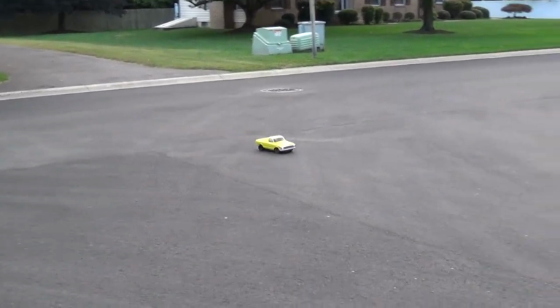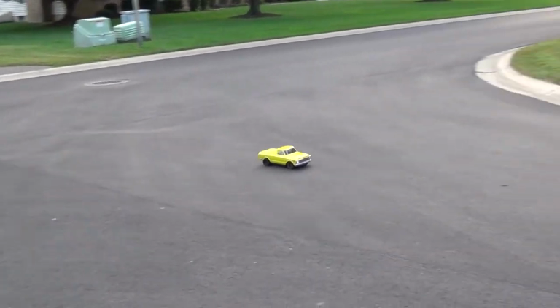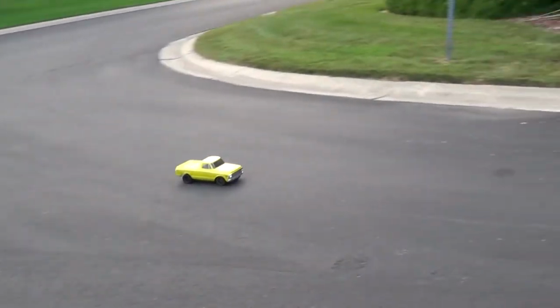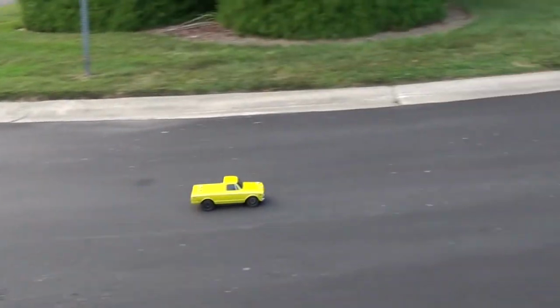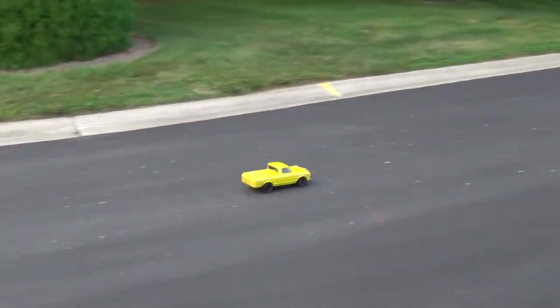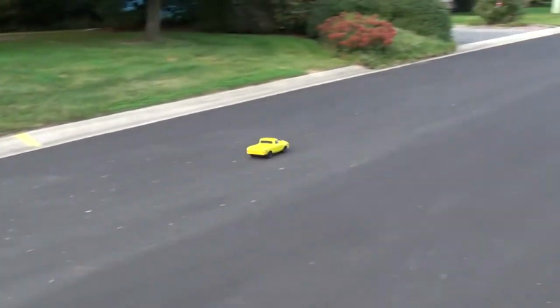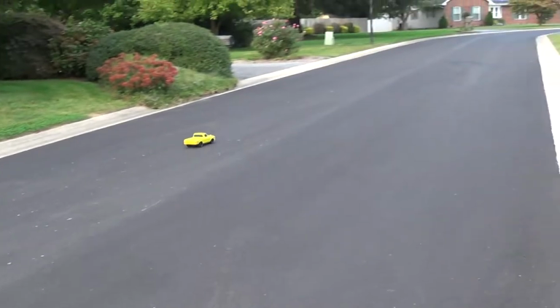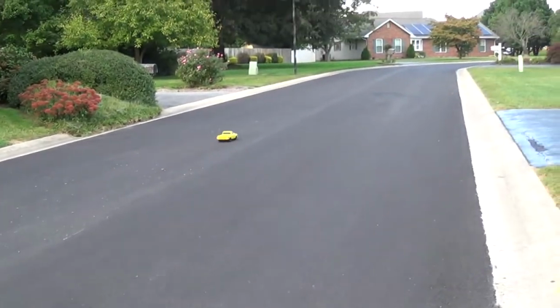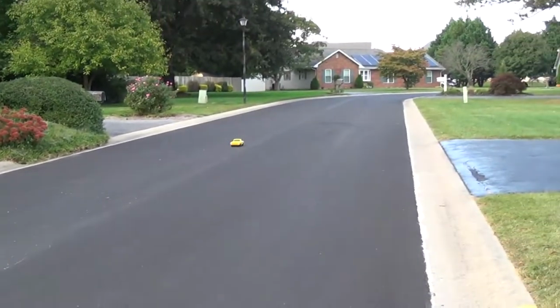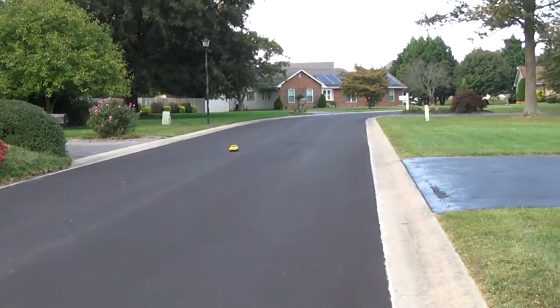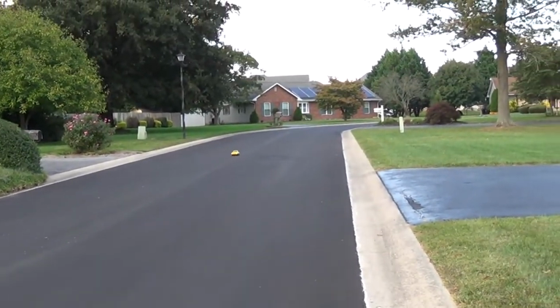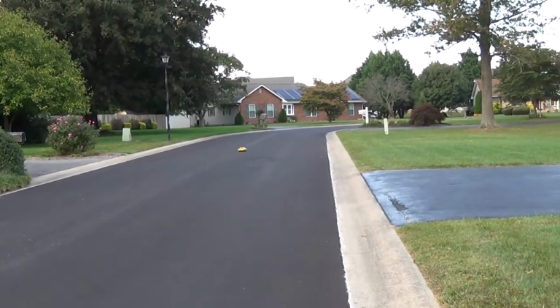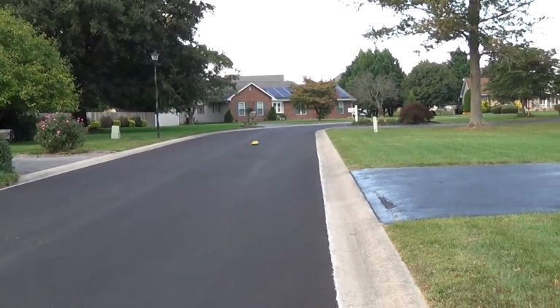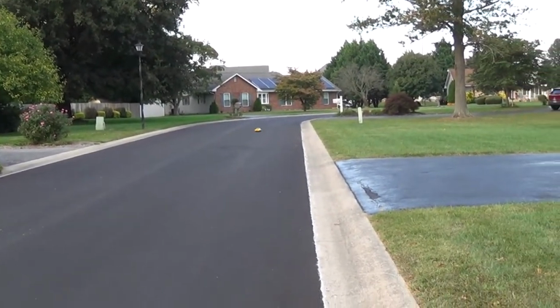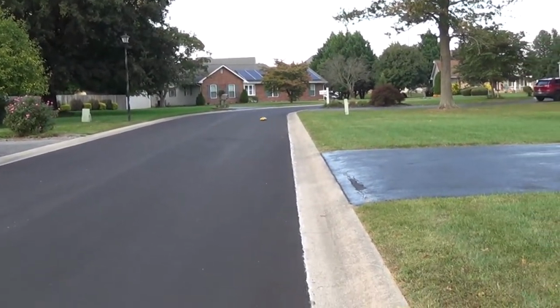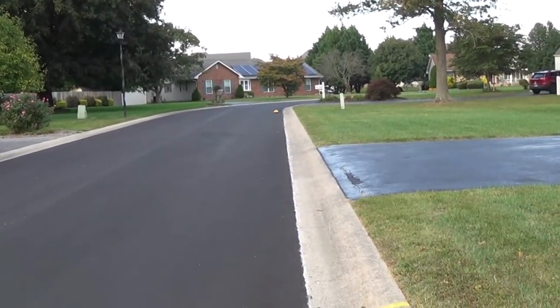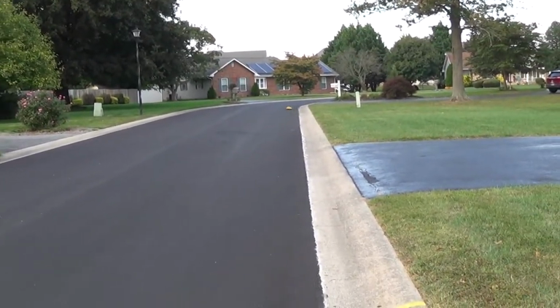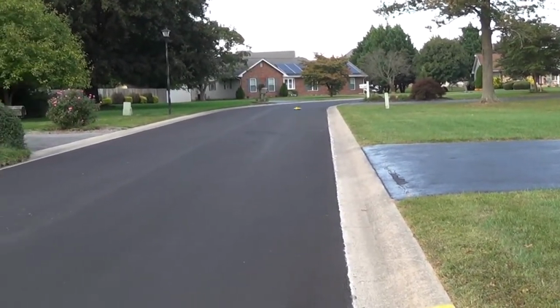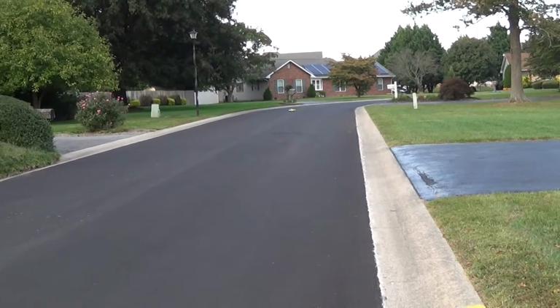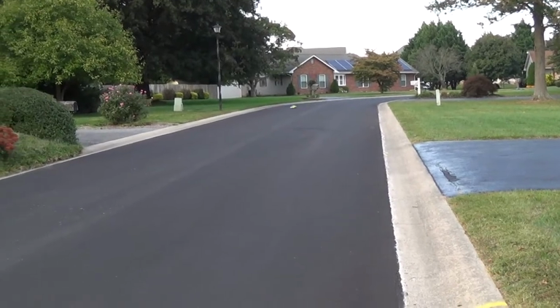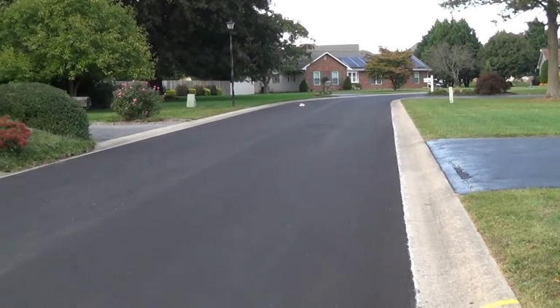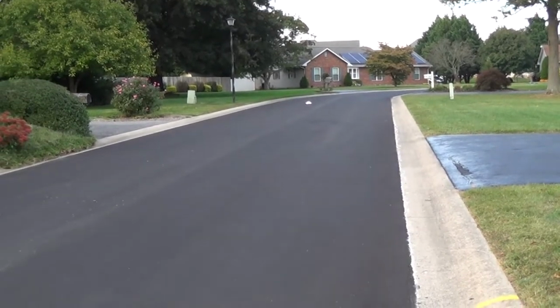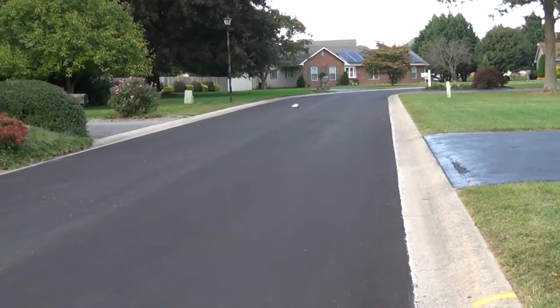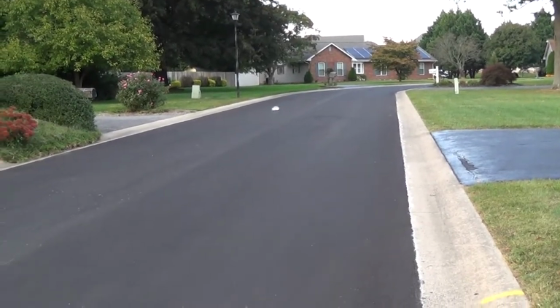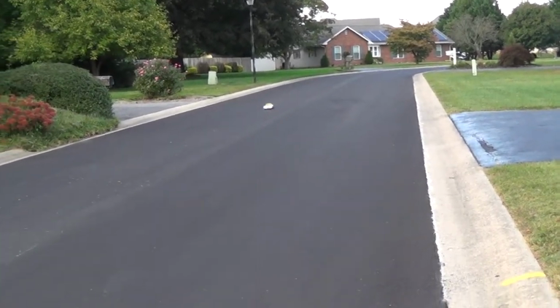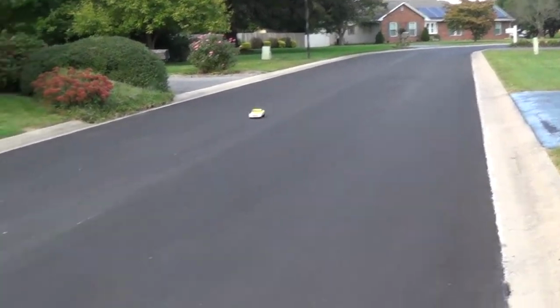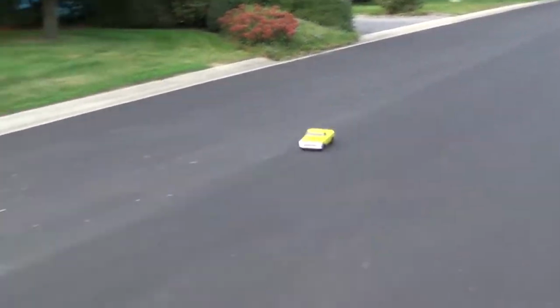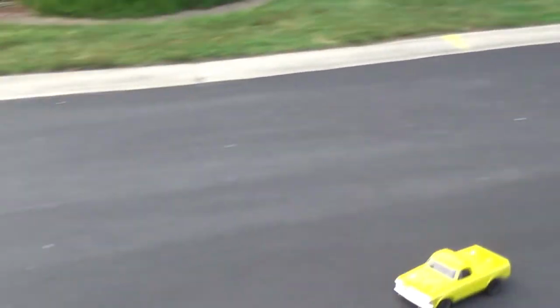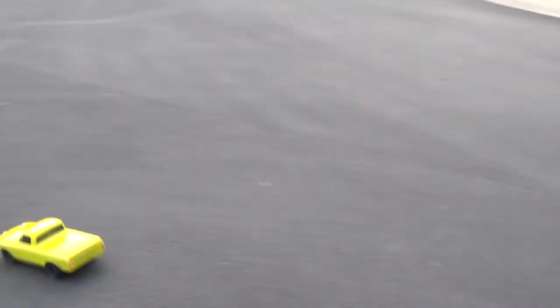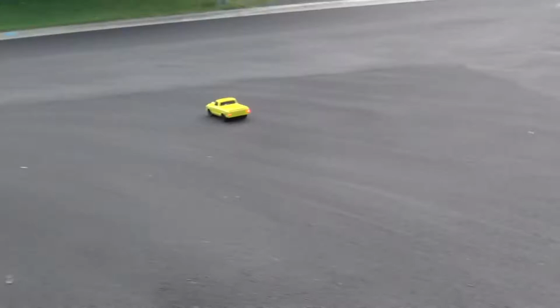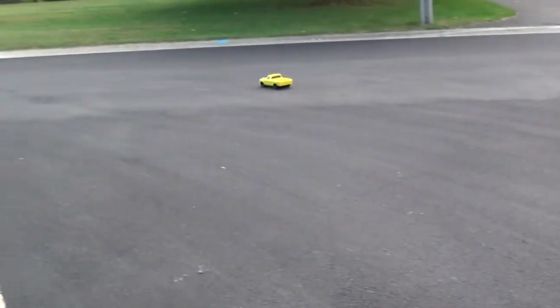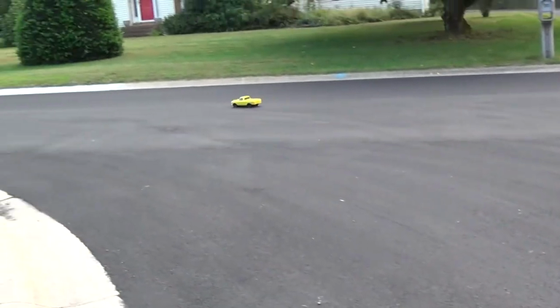I pretty much have light kits on all my vehicles just for that reason. My eyes aren't the best, so this helps me see the vehicle, especially when it gets down there a bit. Helps me a lot.